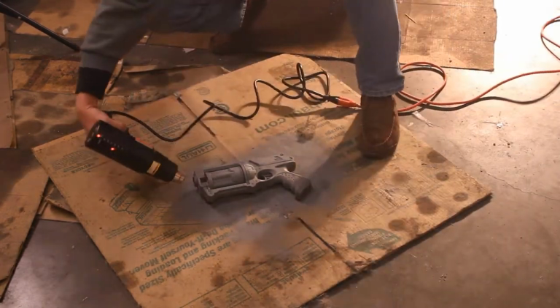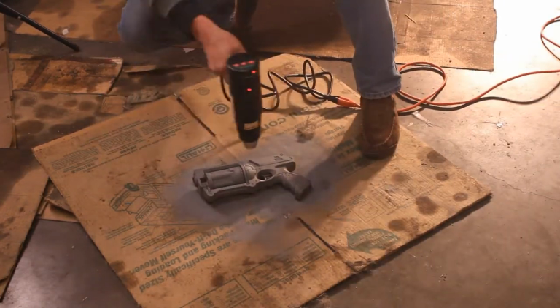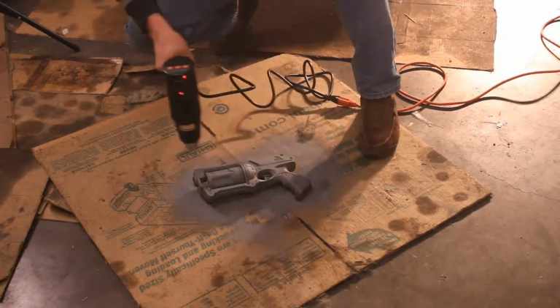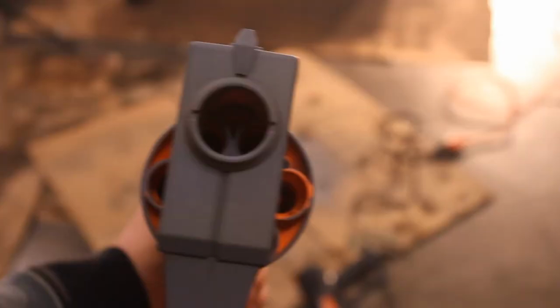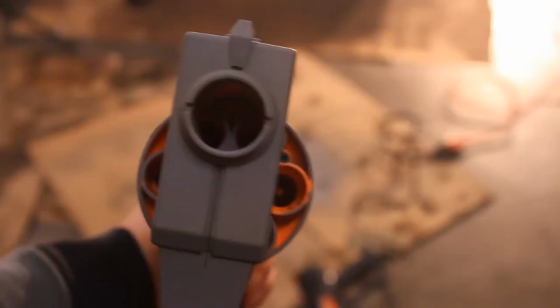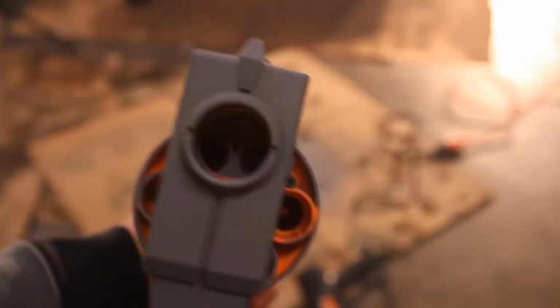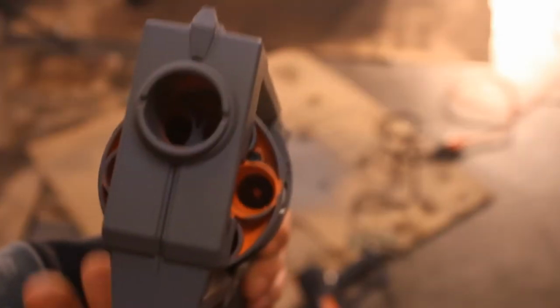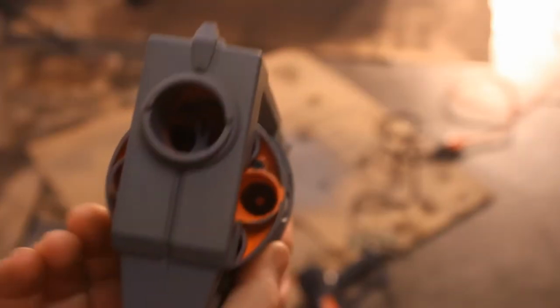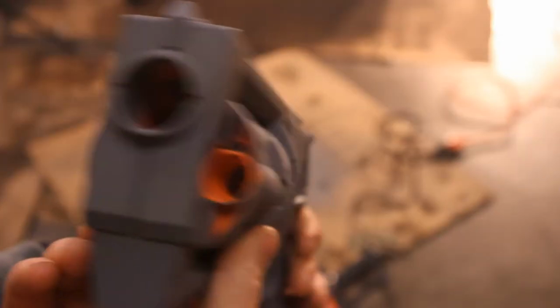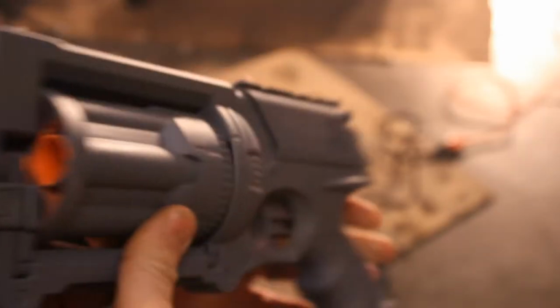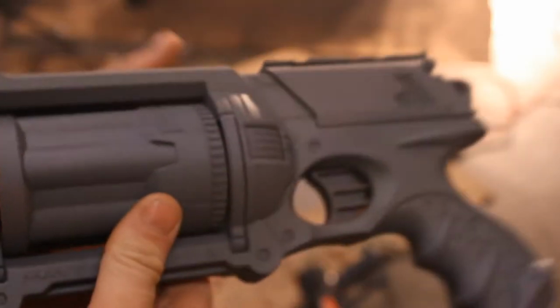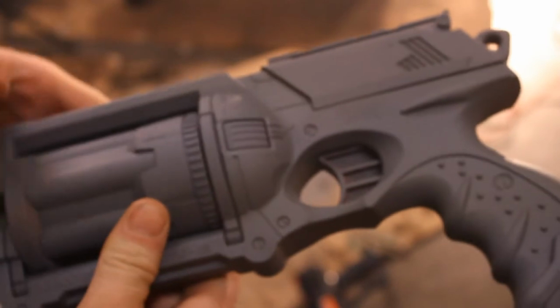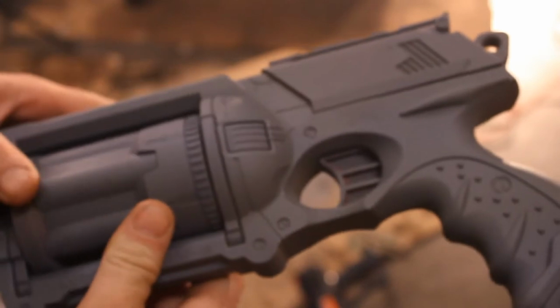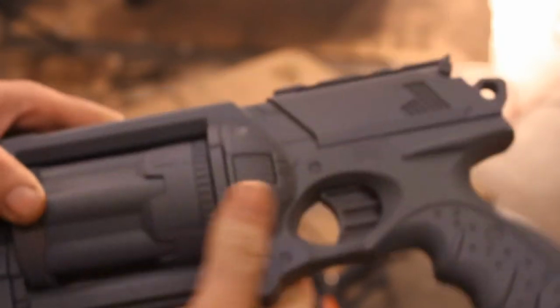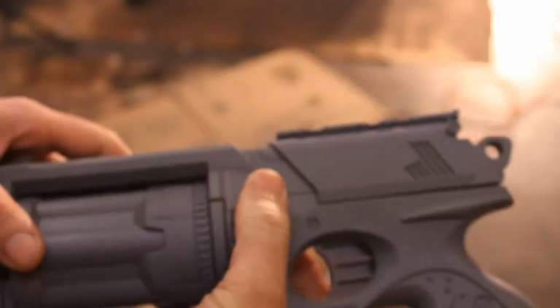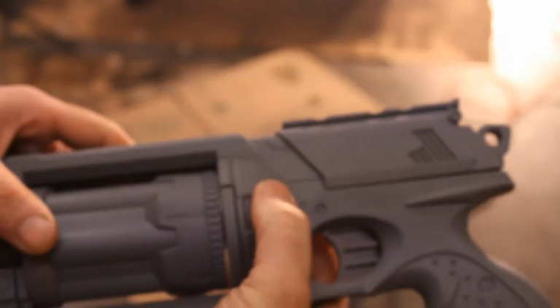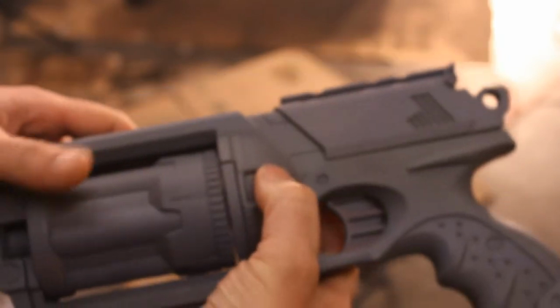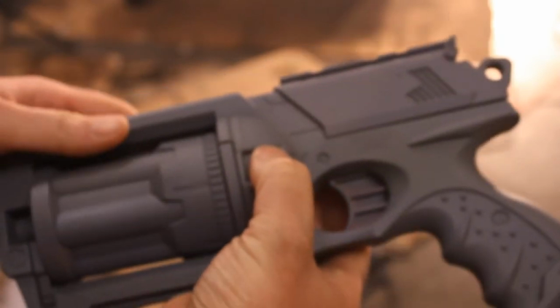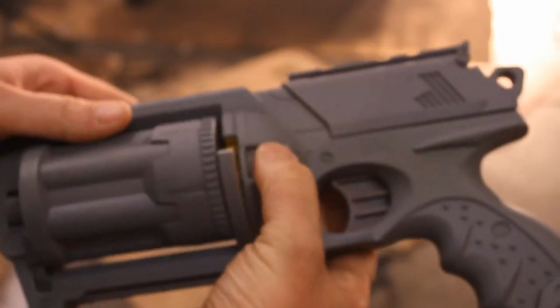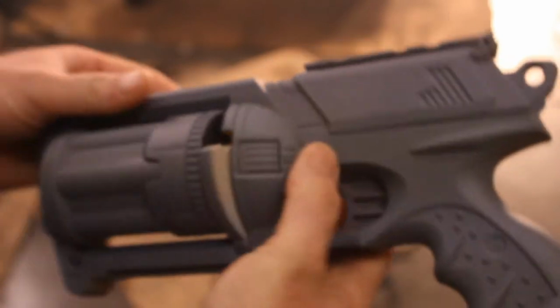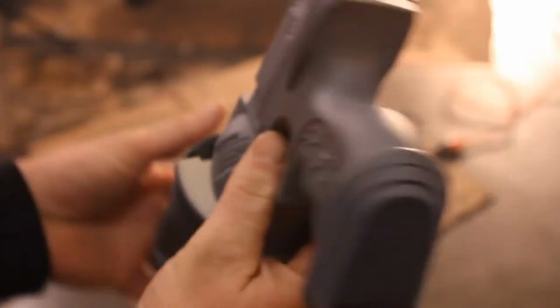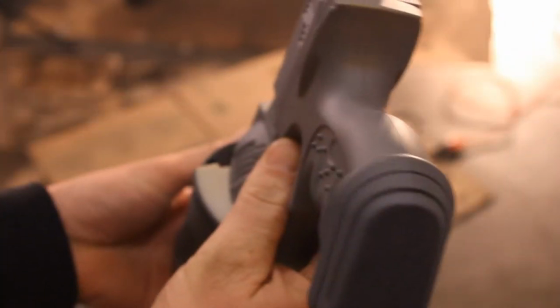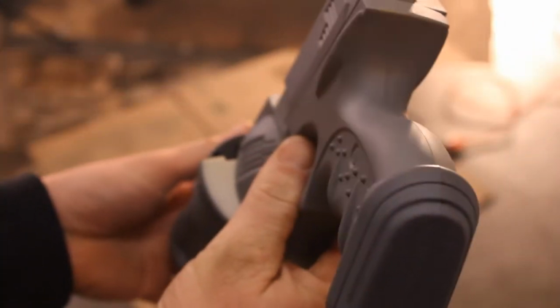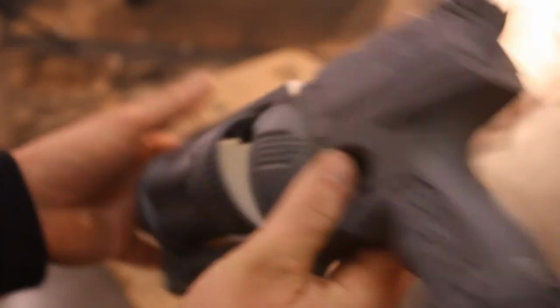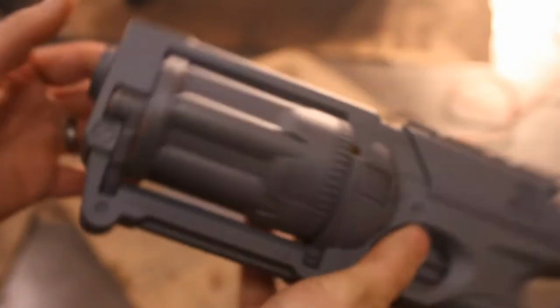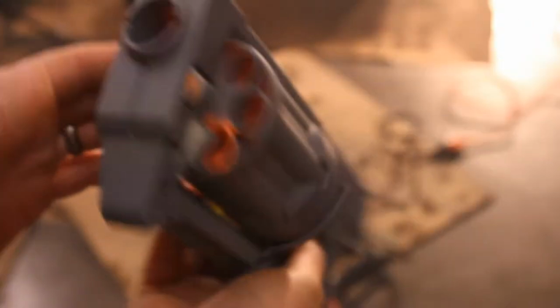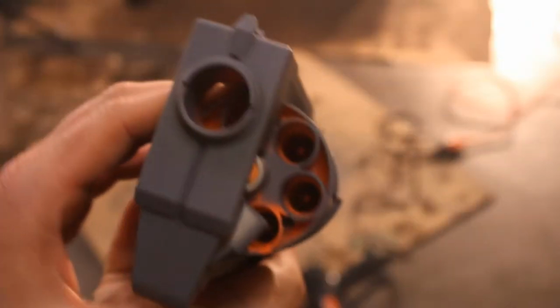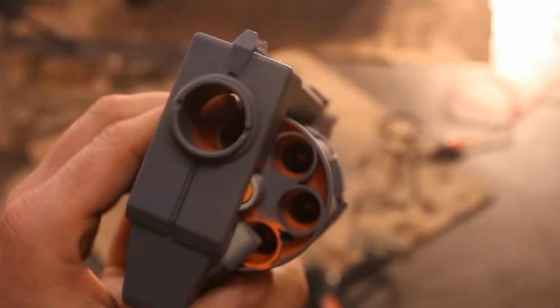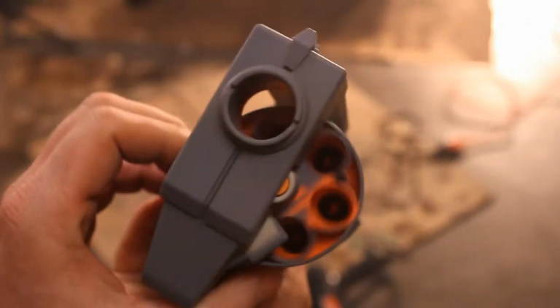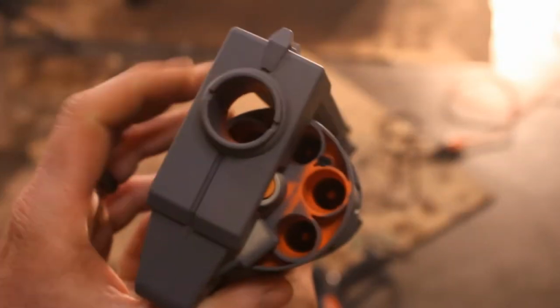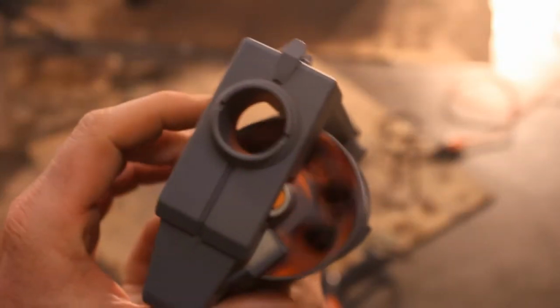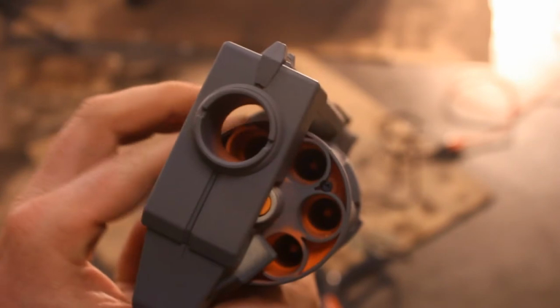Then use a heat gun or a hair dryer to bake the primer onto the gun body. The plastic will heat up, the paint will heat up, and it'll adhere better to itself.